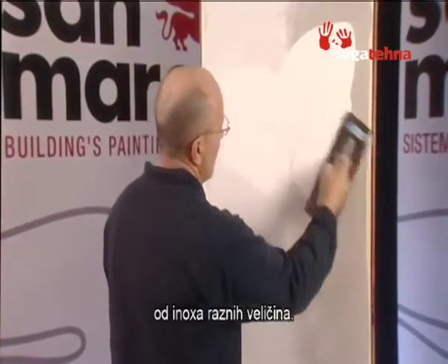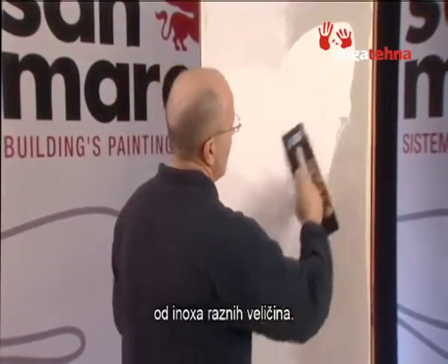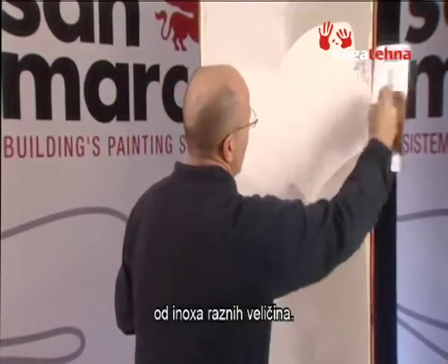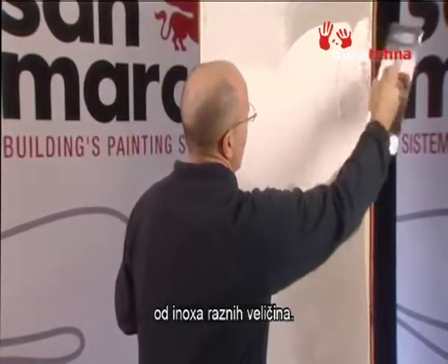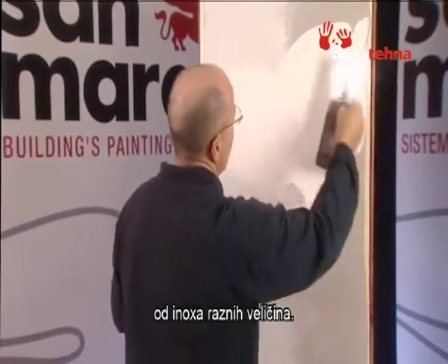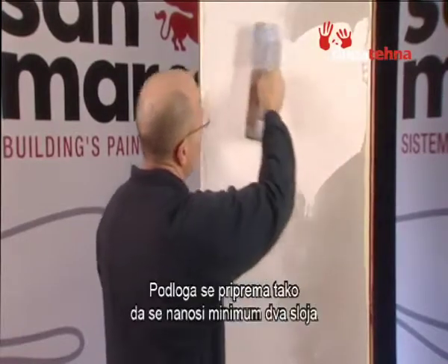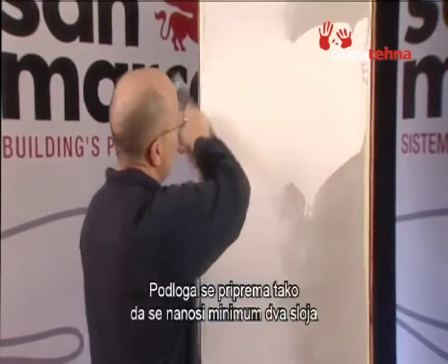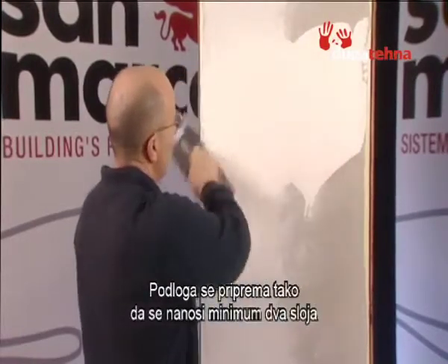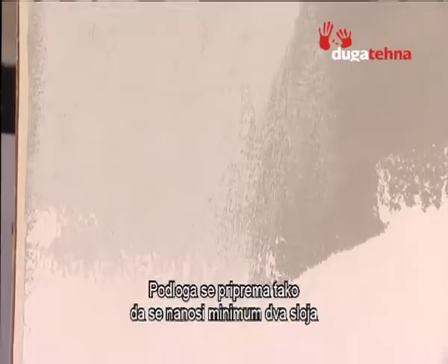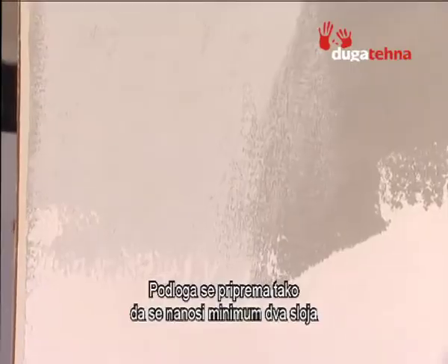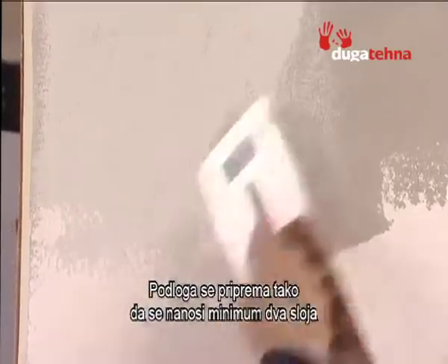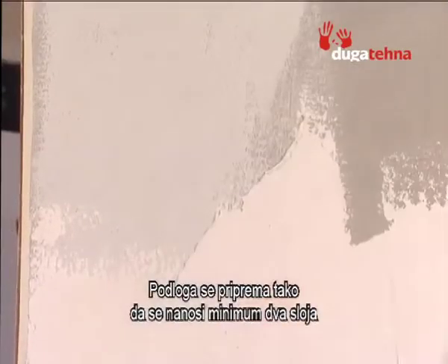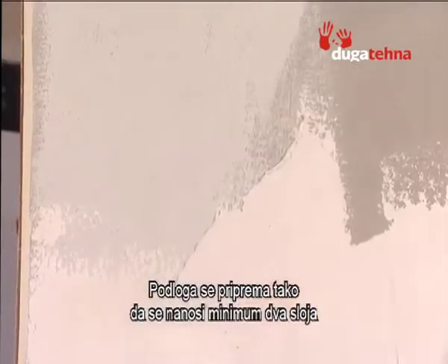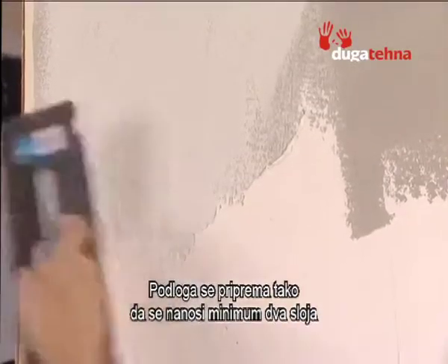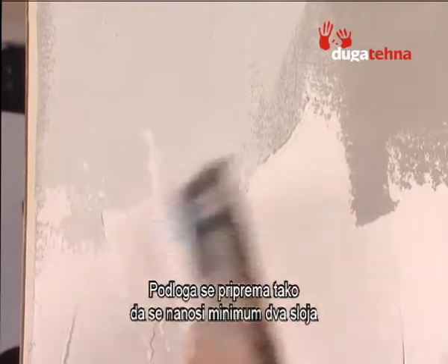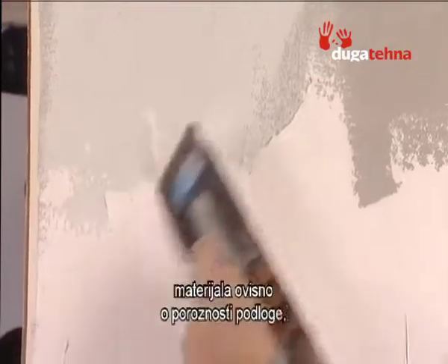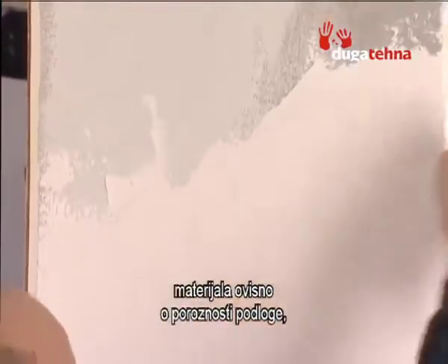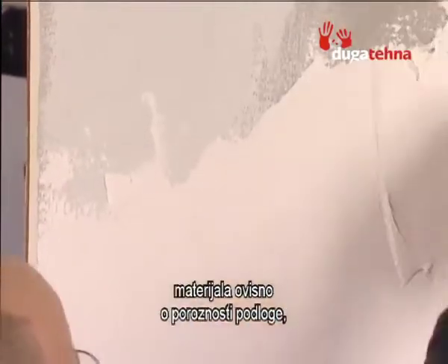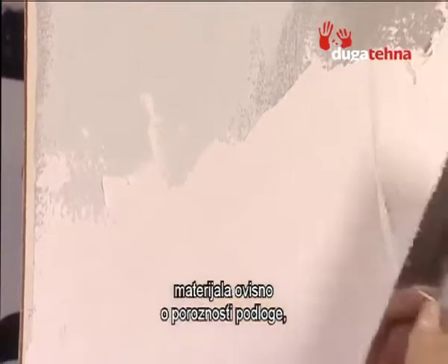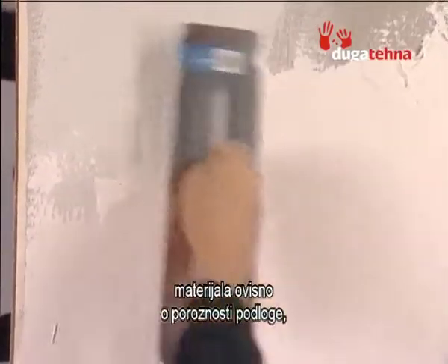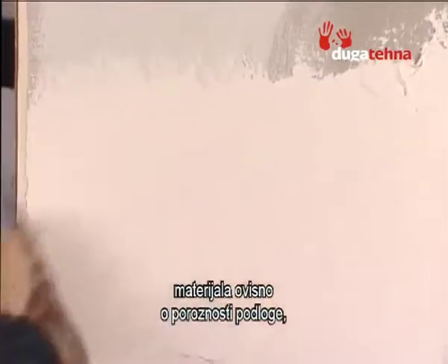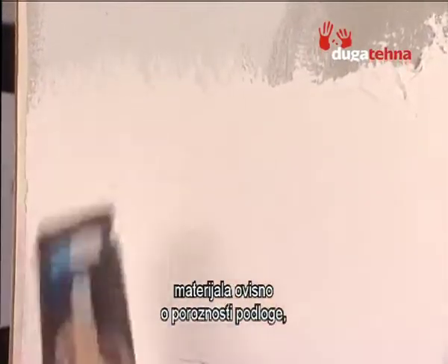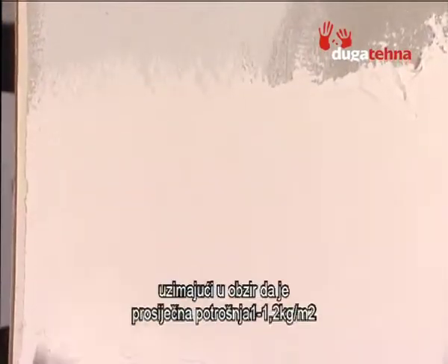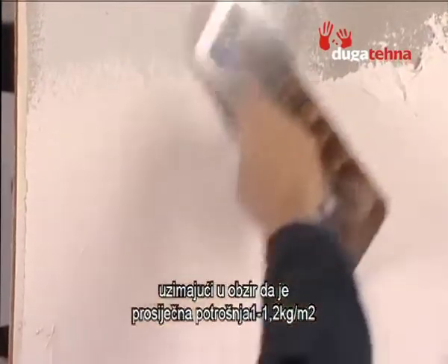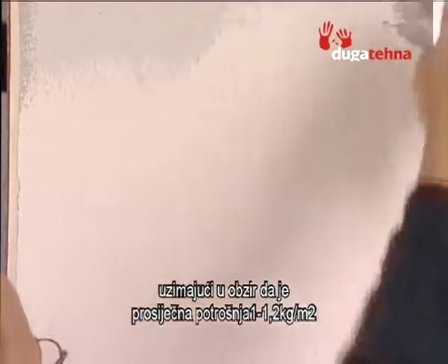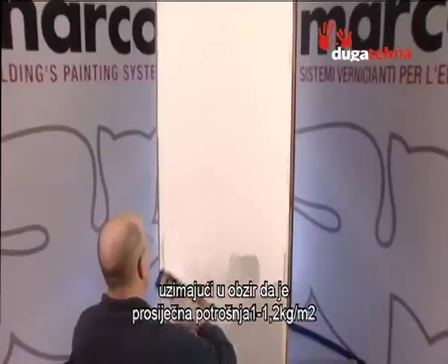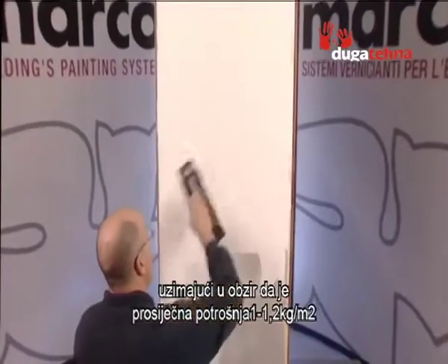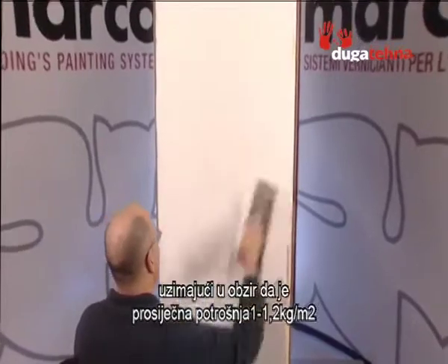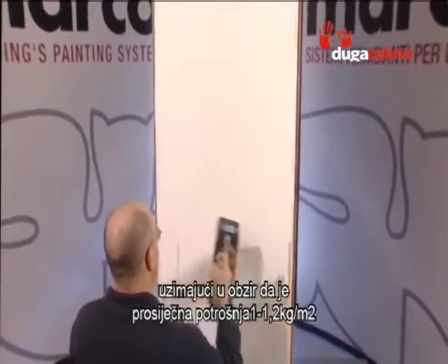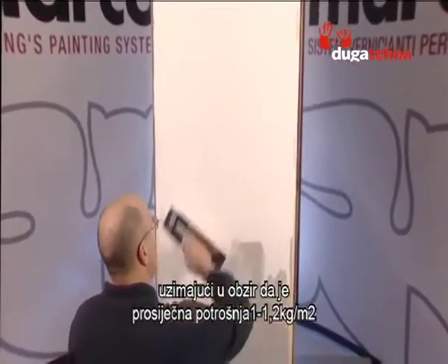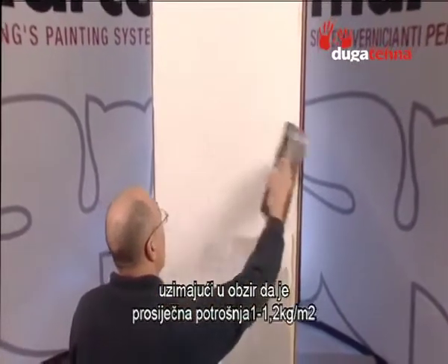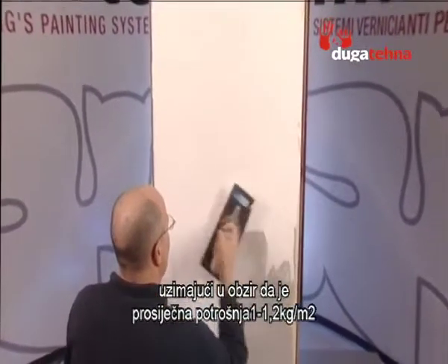For the preparation of the primer, at least two coats of the product are applied depending on the porosity of the surface, considering an average consumption of approximately 1 to 1.2 kg per square meter.